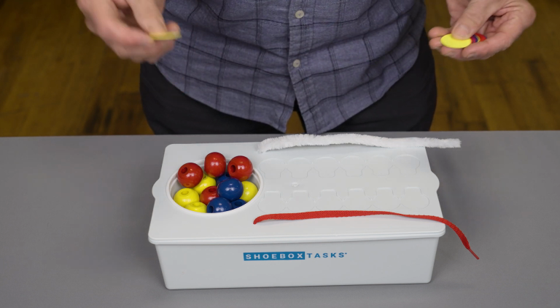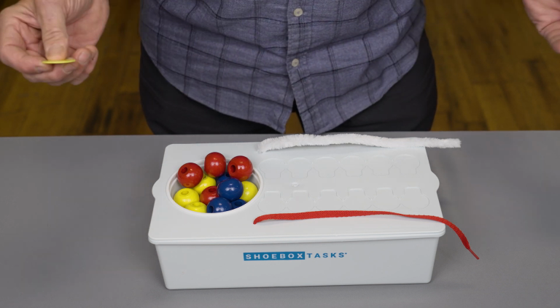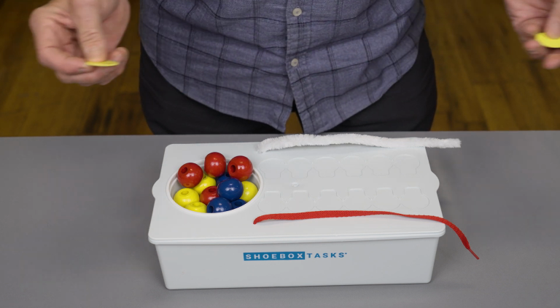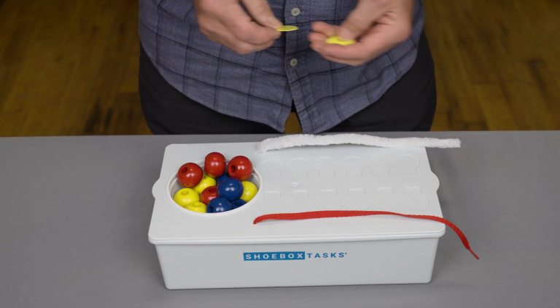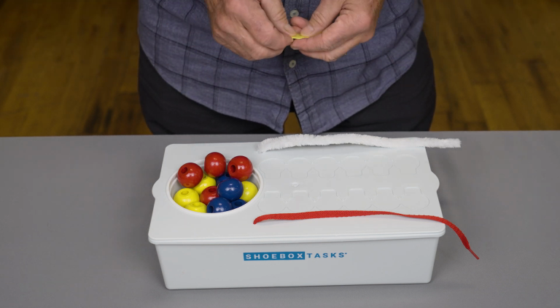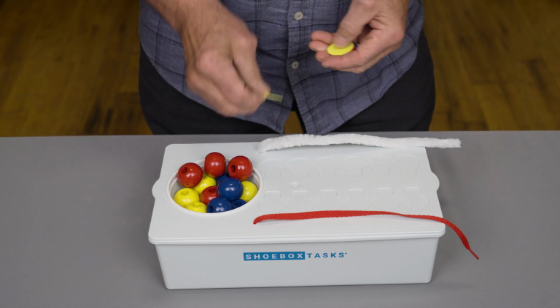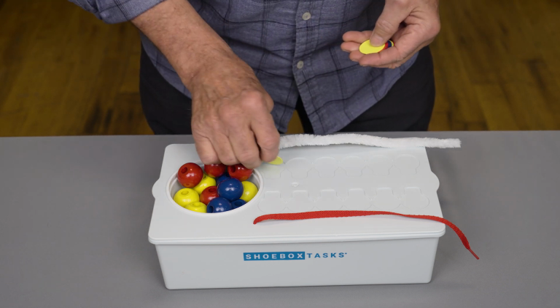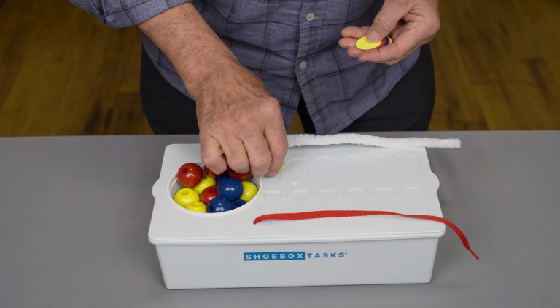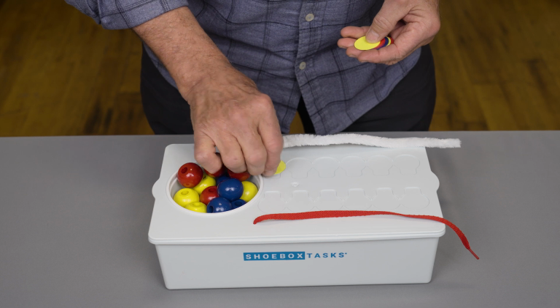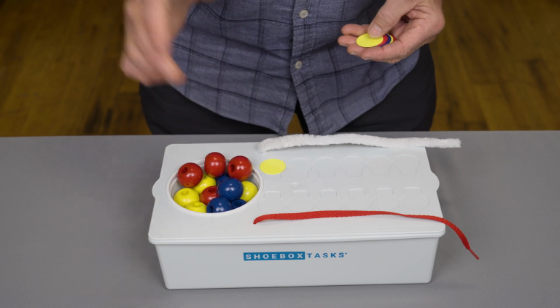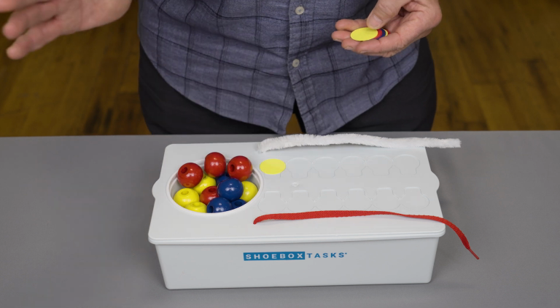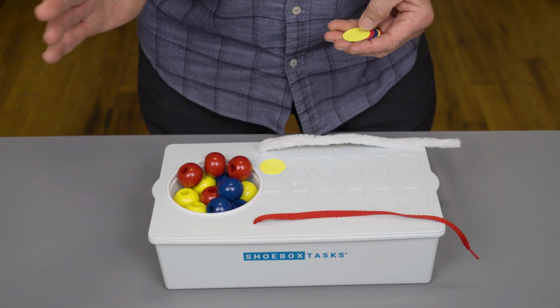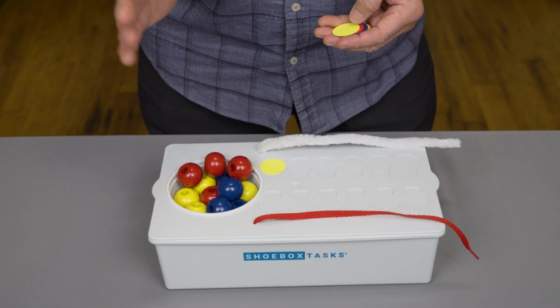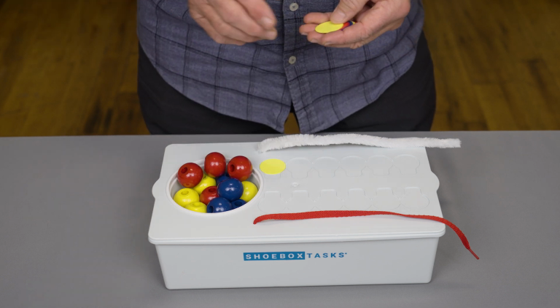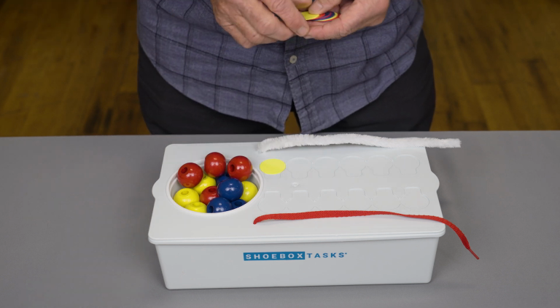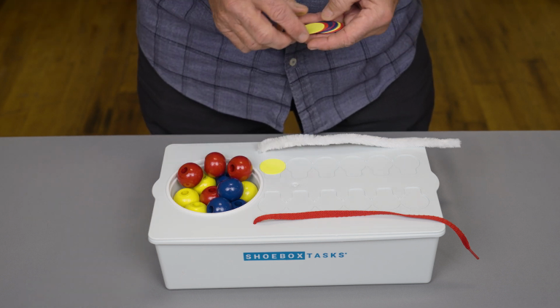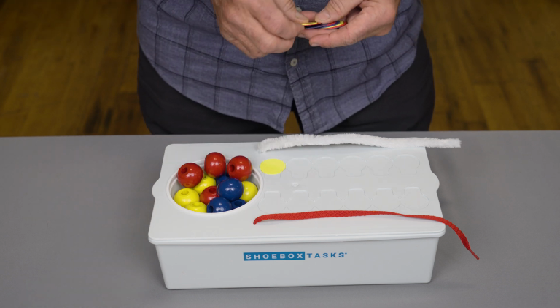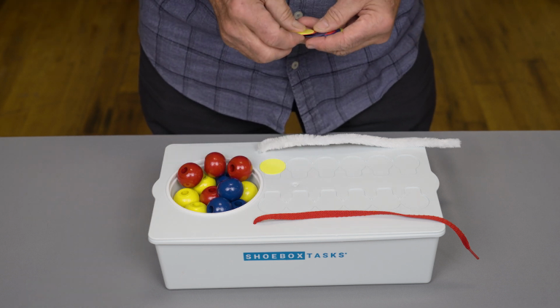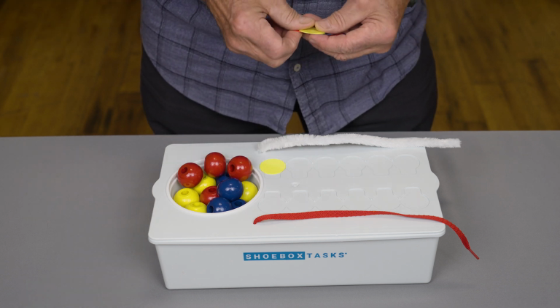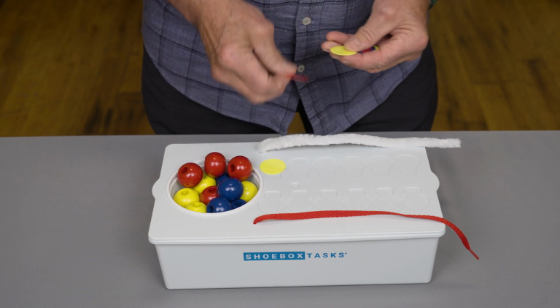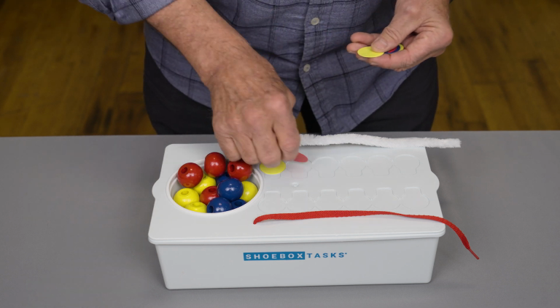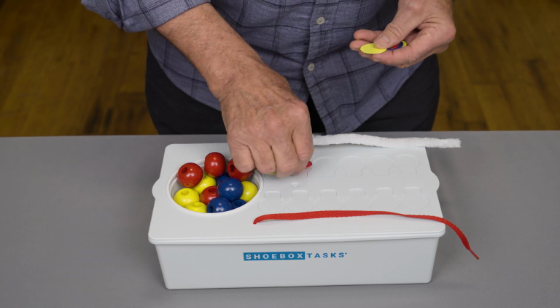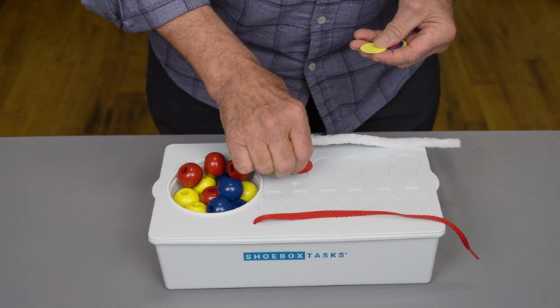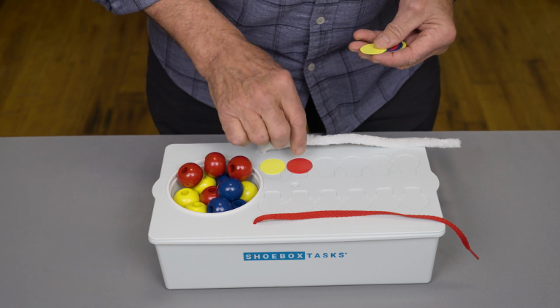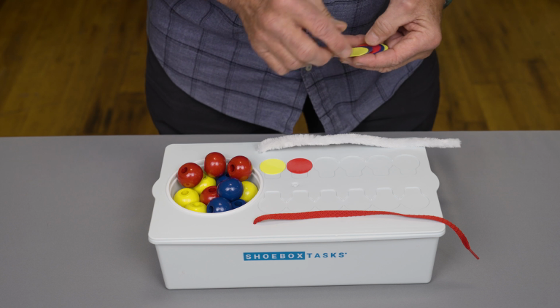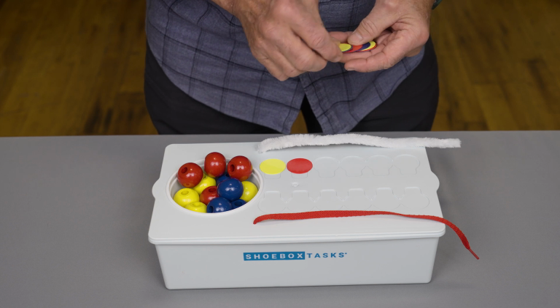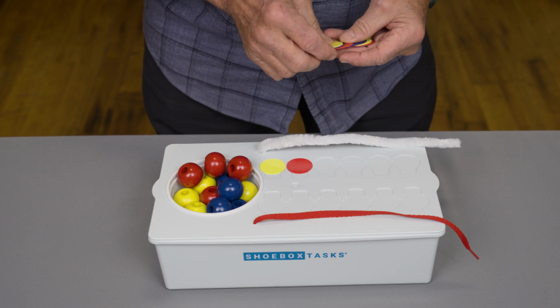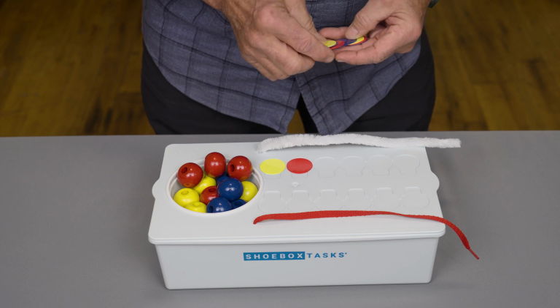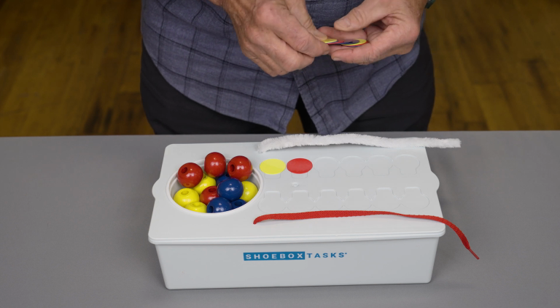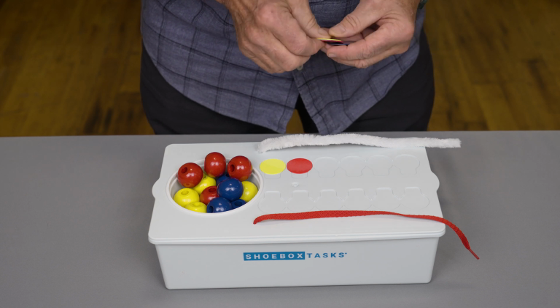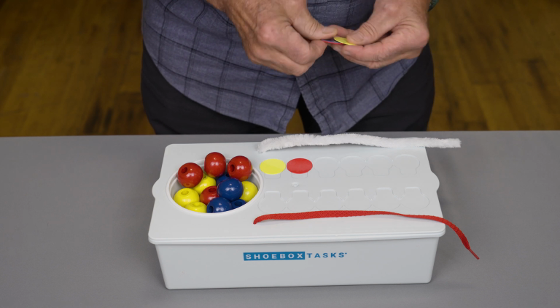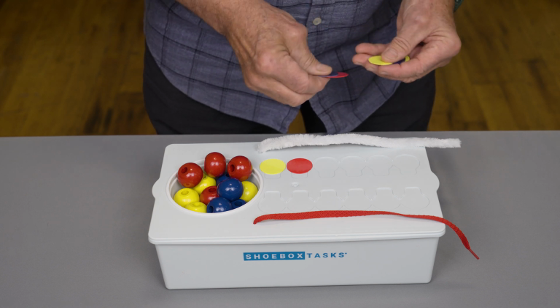The teacher, or the parent, or the therapist, would place the coins in the sequence in the depressed area on the lid.